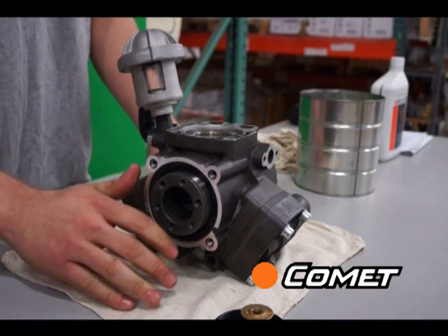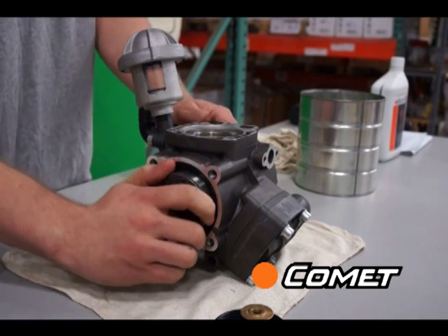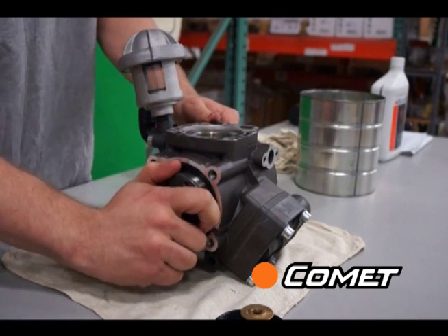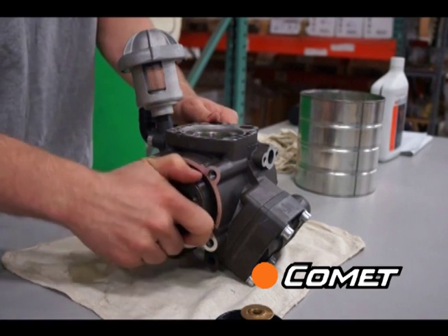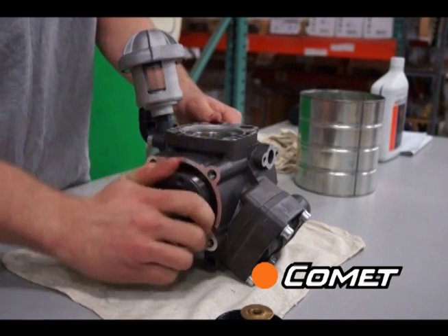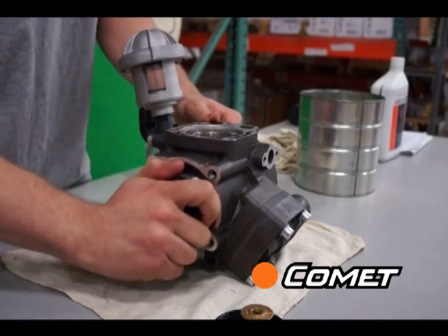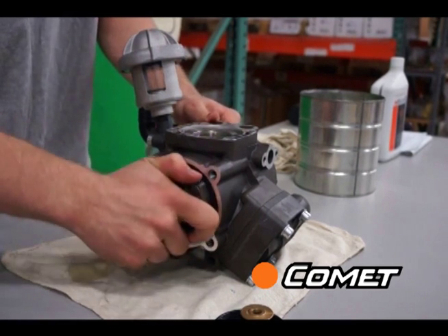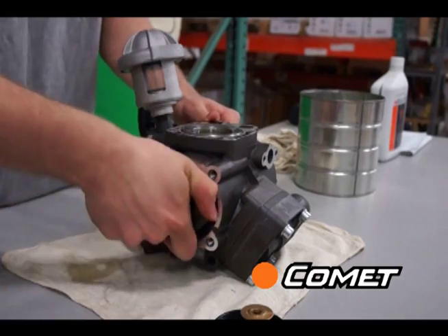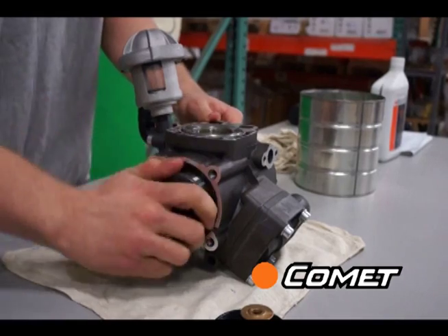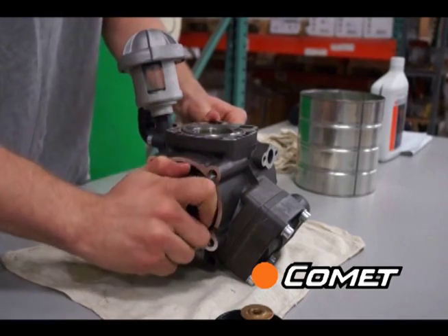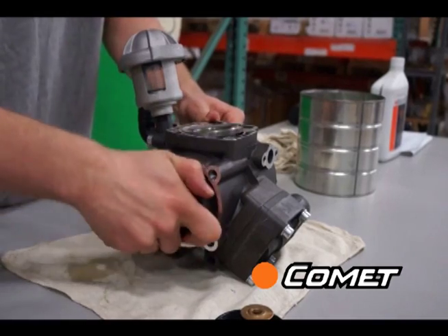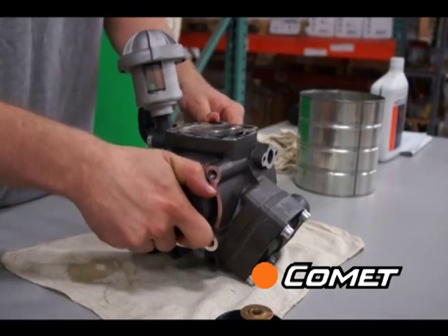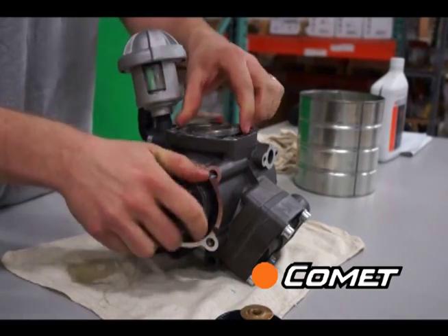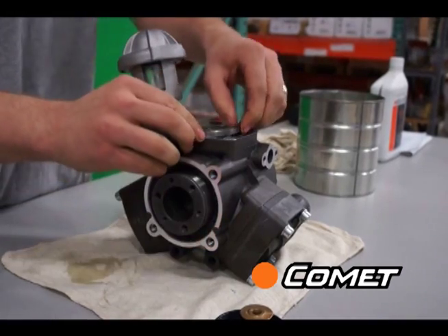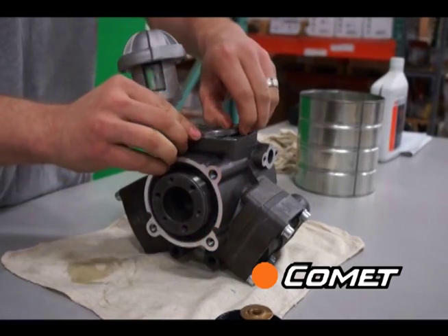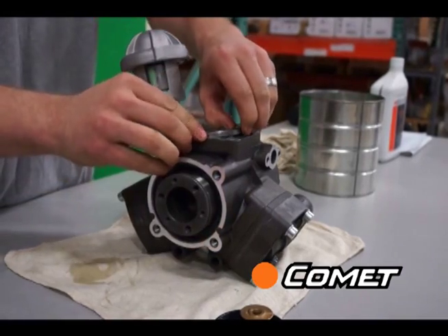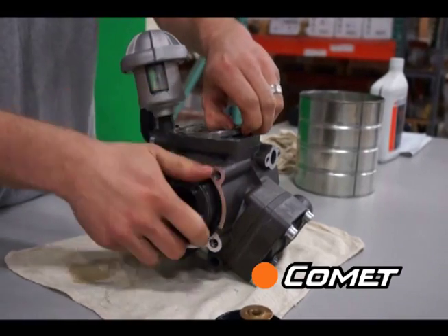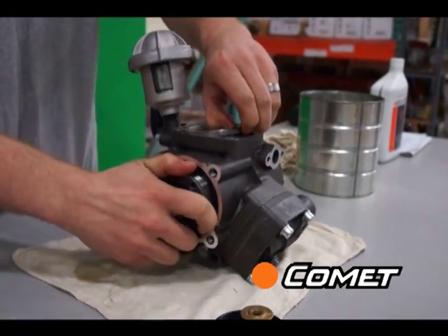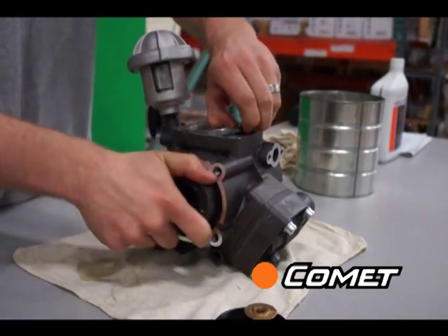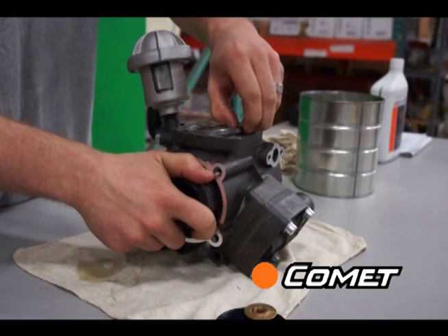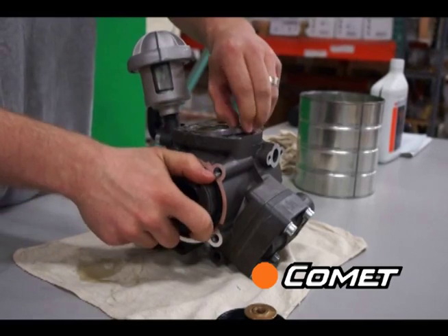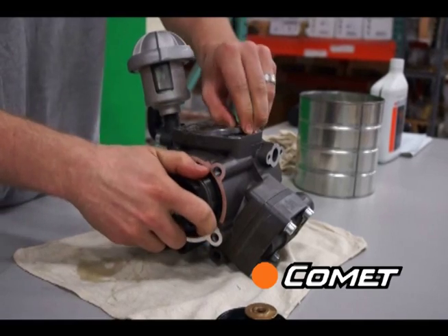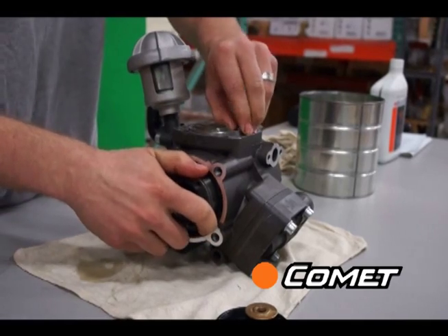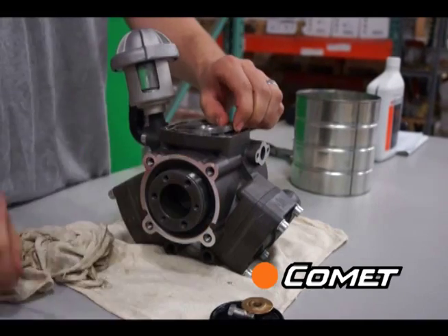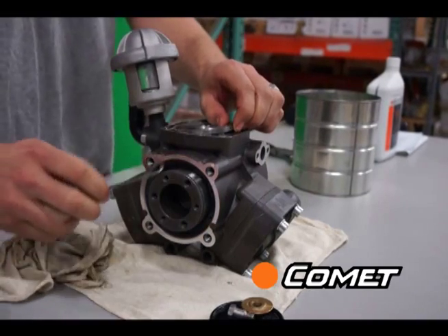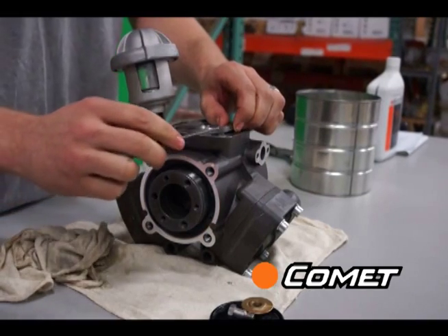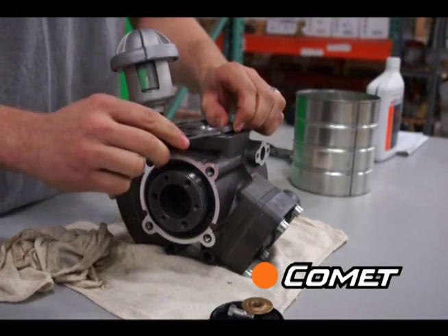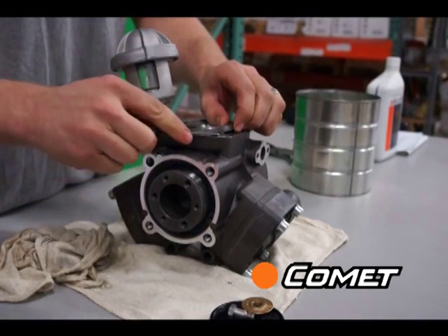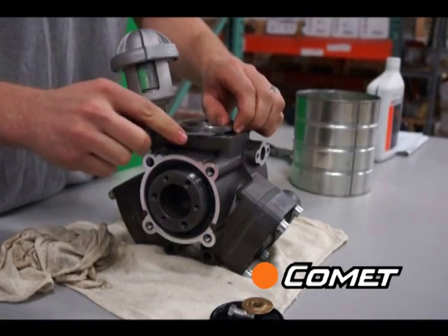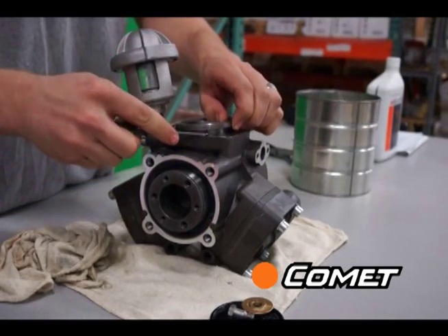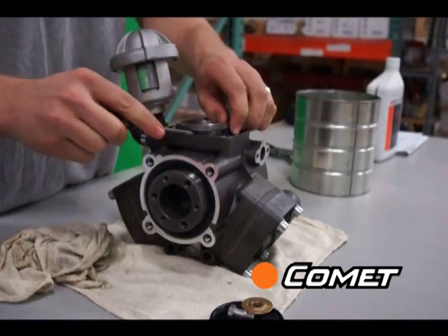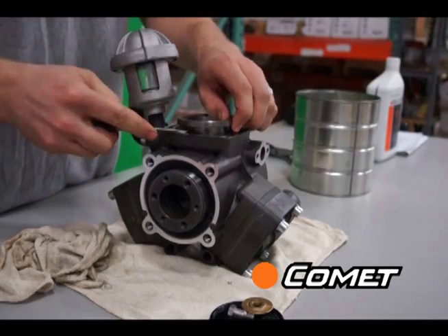Once the diaphragm is out, turn the shaft by hand to try and lift the piston sleeve. If the sleeve does not lift on its own, gently pry it up using a screwdriver.